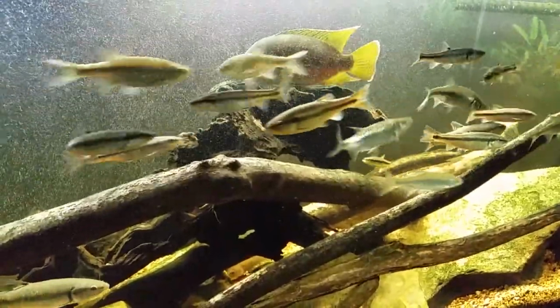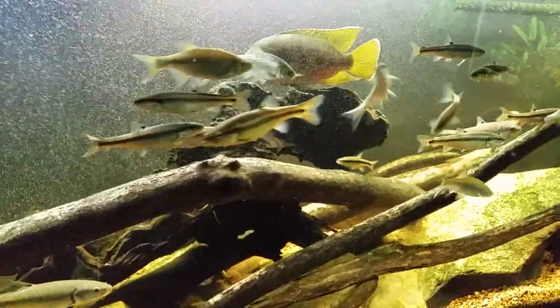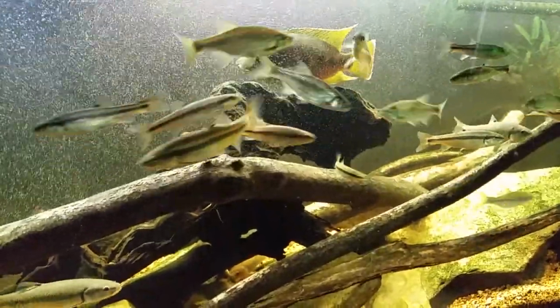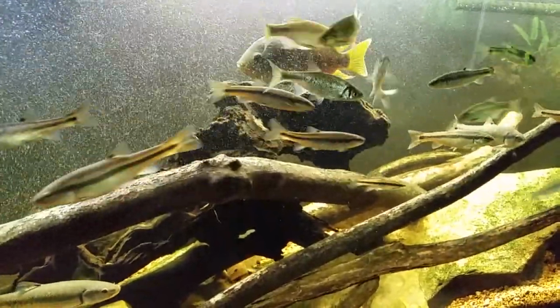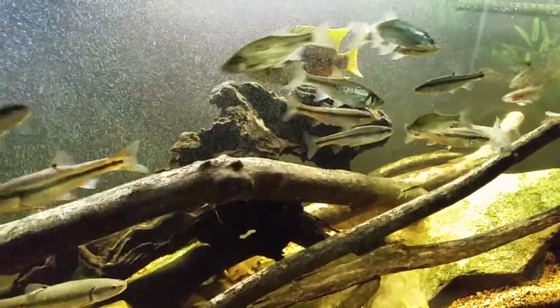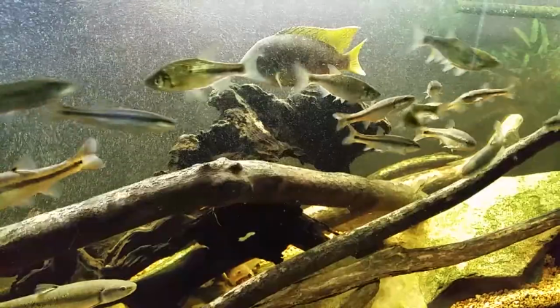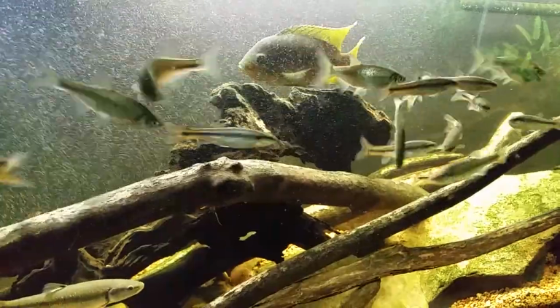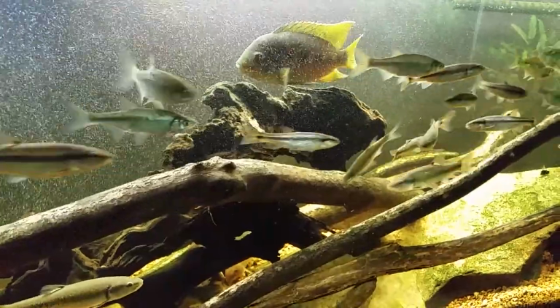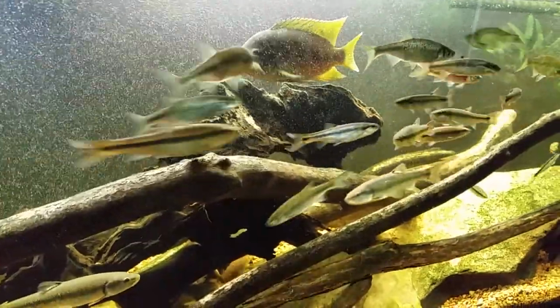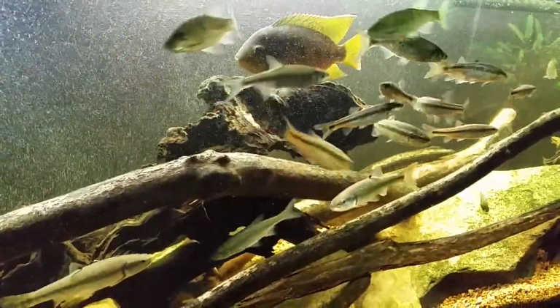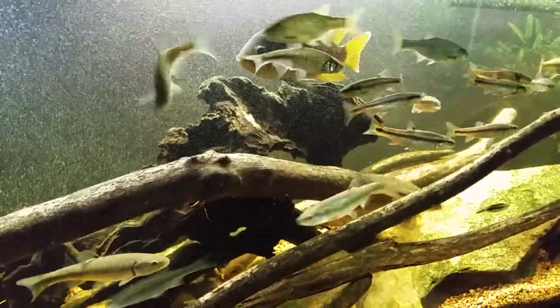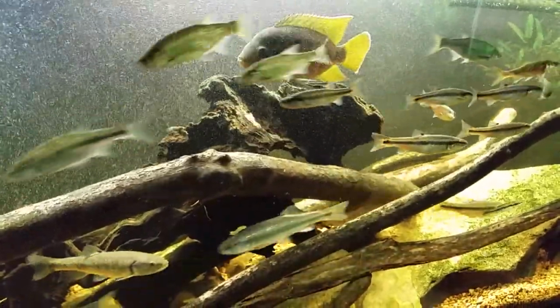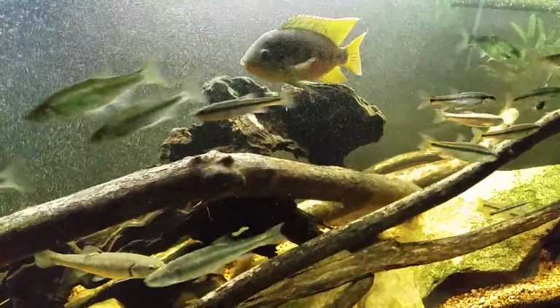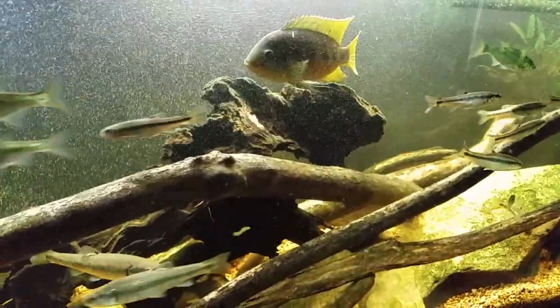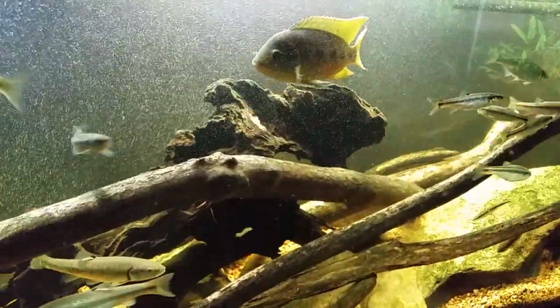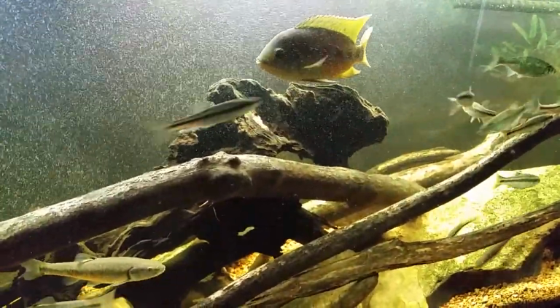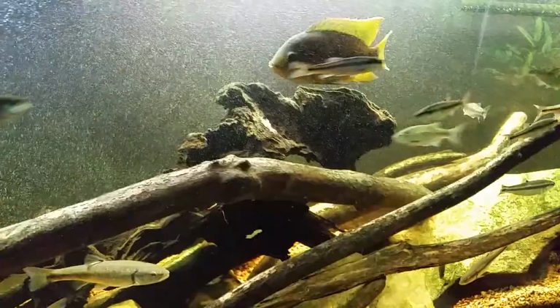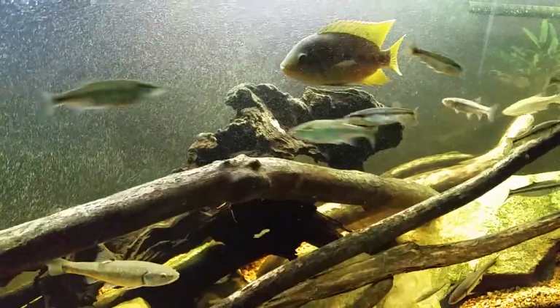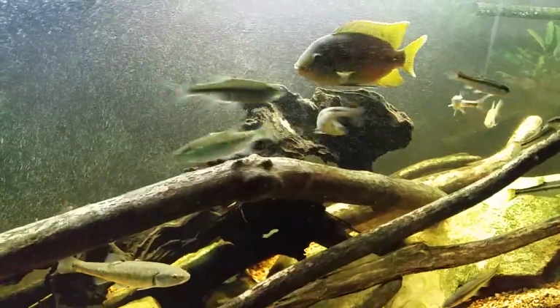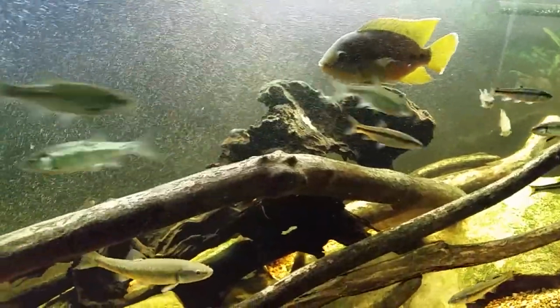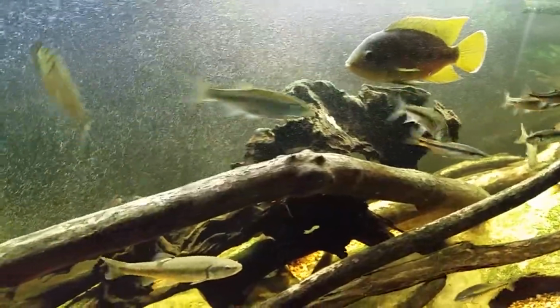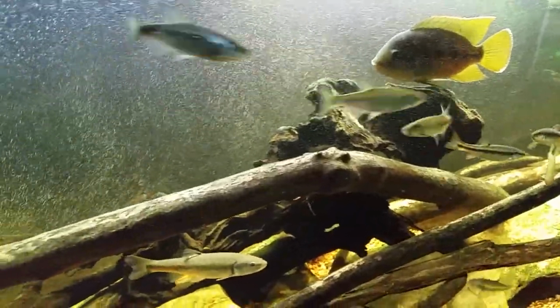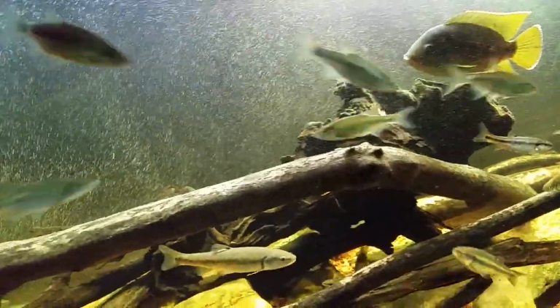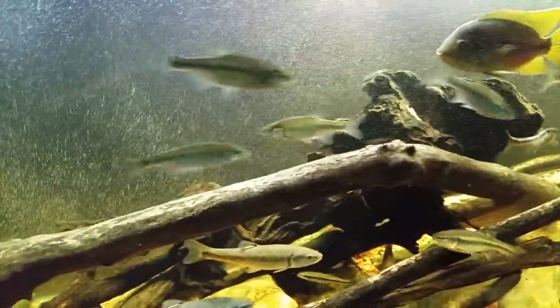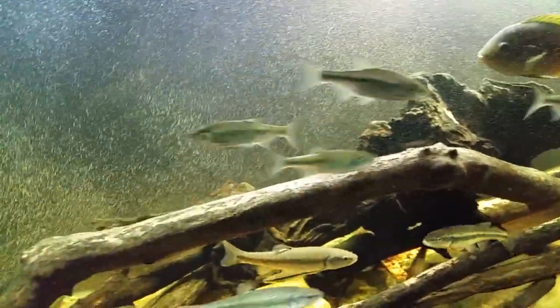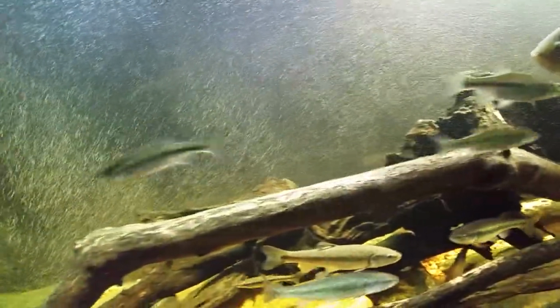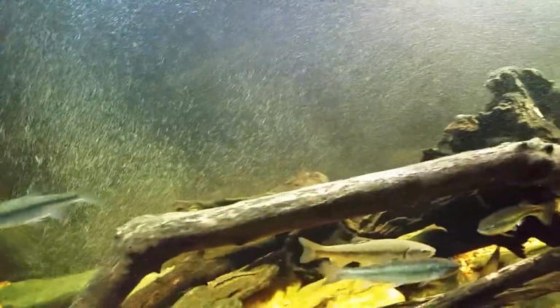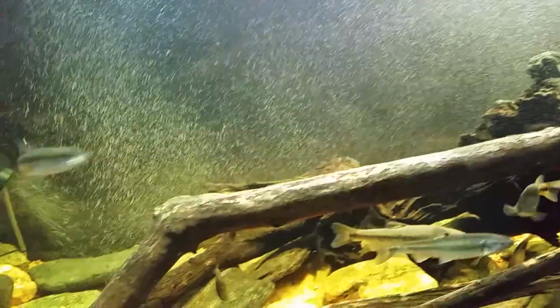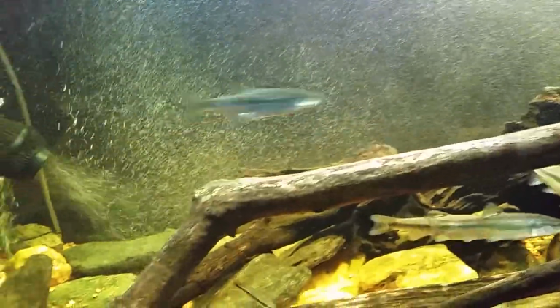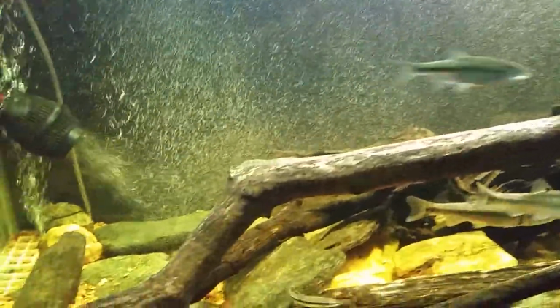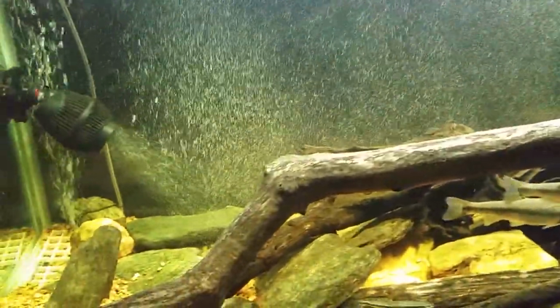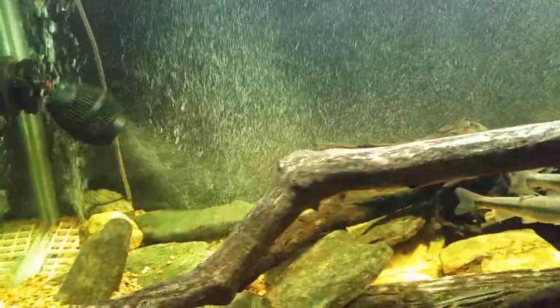Someone asked me the other day about the micro bubbles in the tank and what kind of bubbler or bubble head I use to achieve that. I wanted to show it off quickly, because it's not actually a bubble head per se — what I have is a normal air stone.